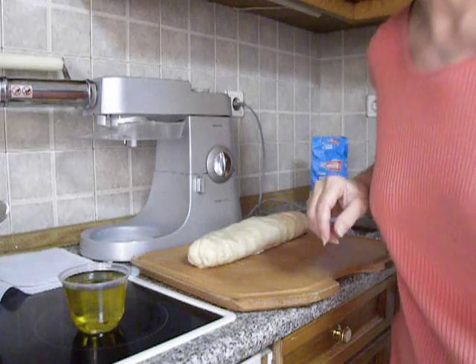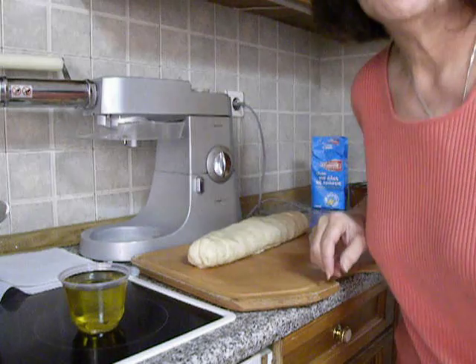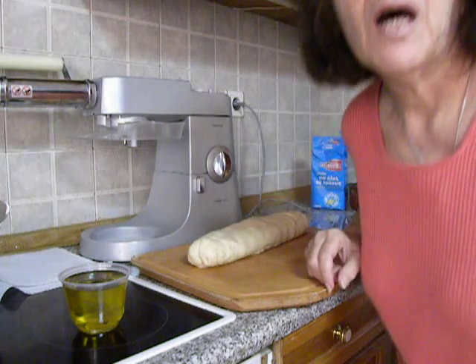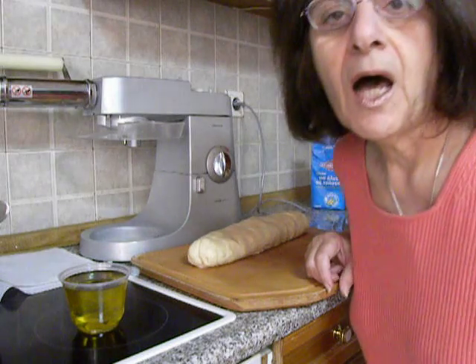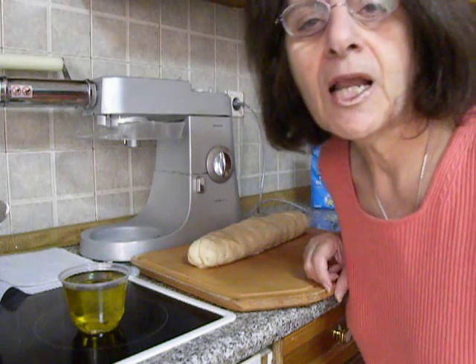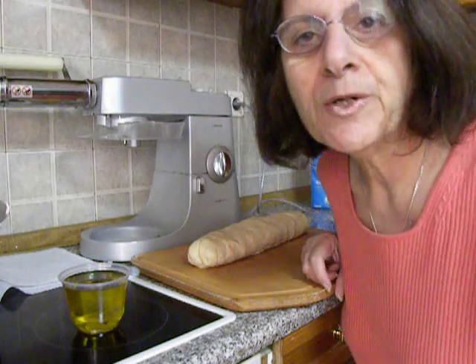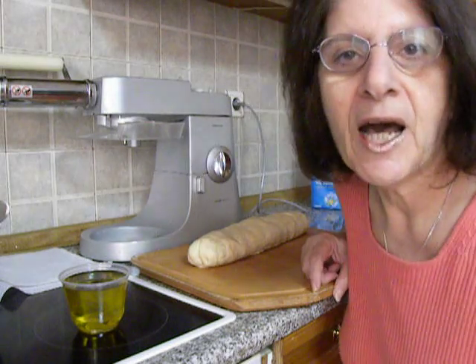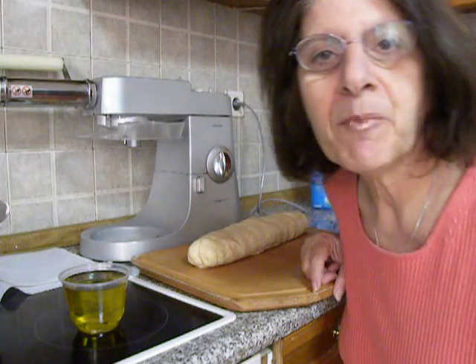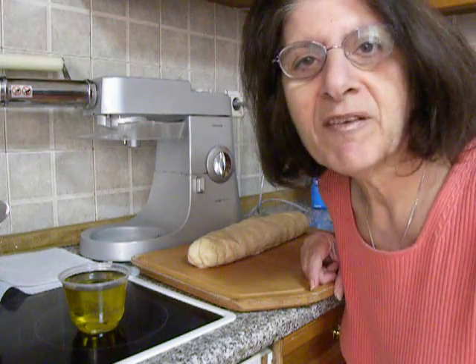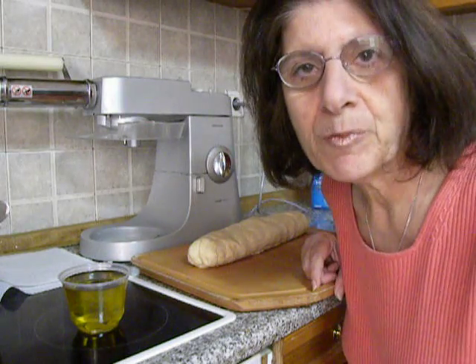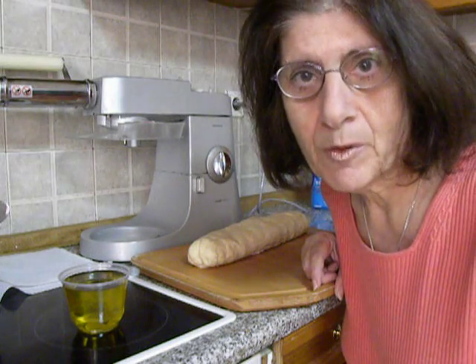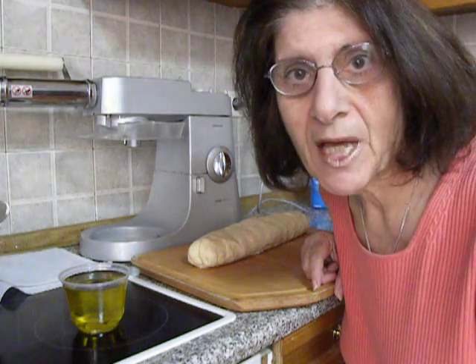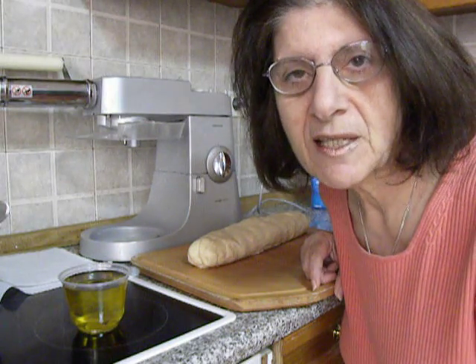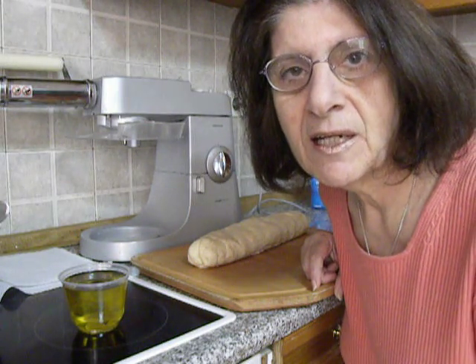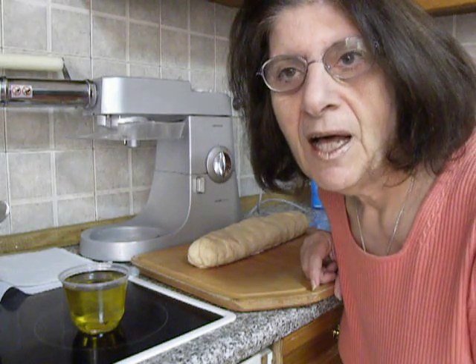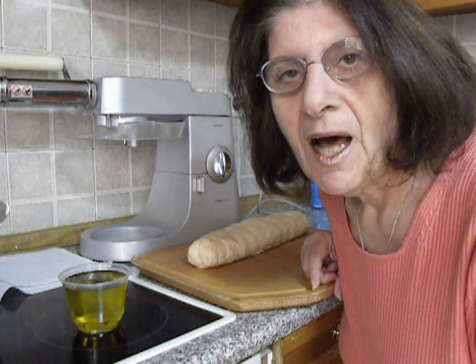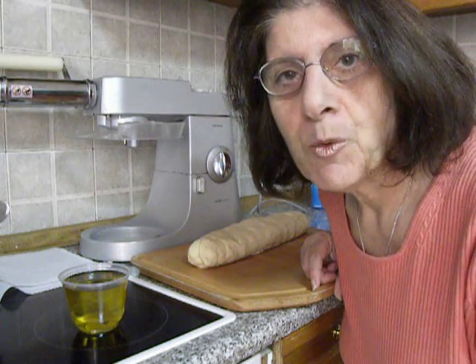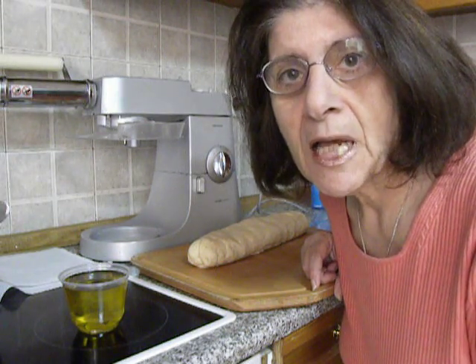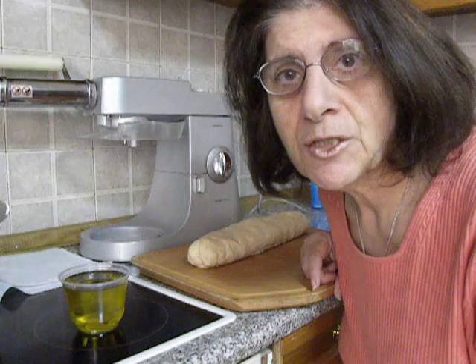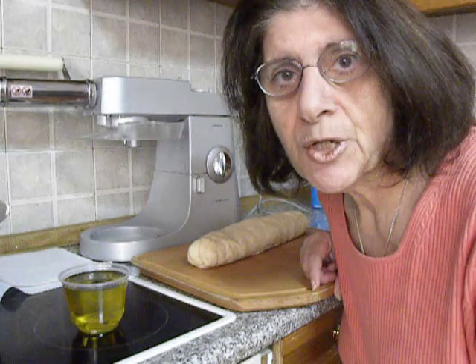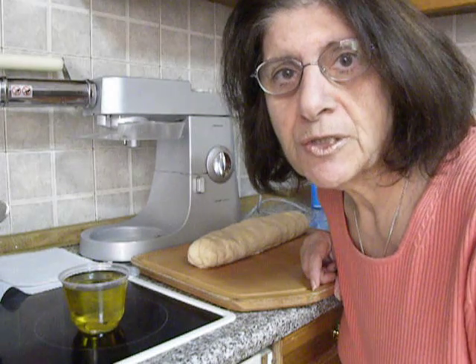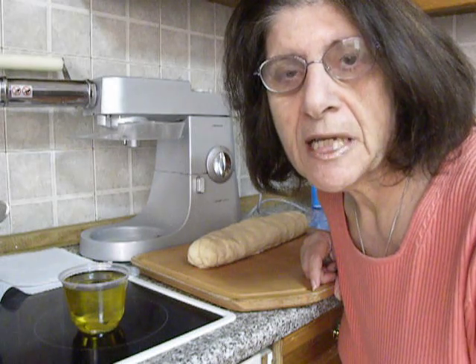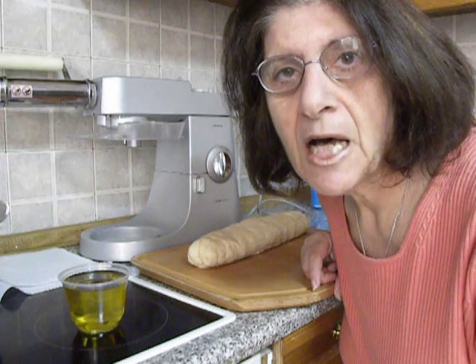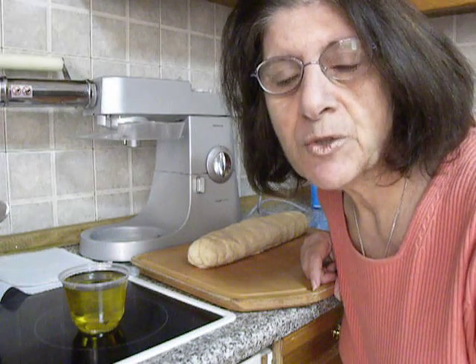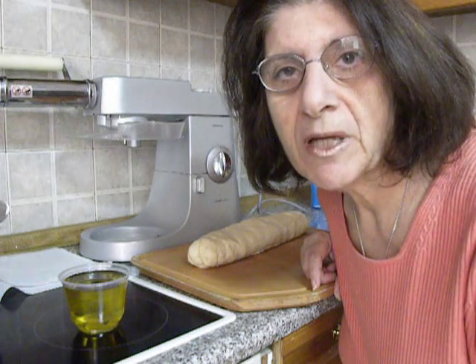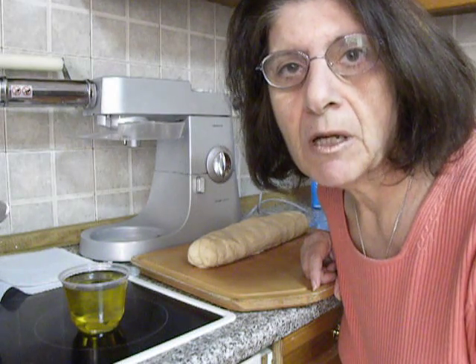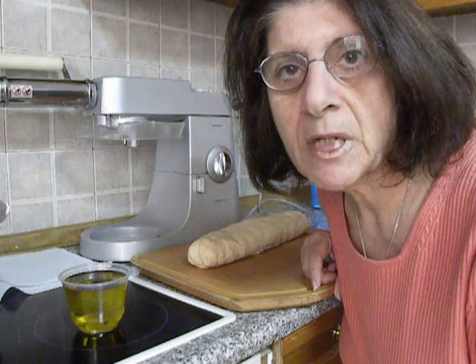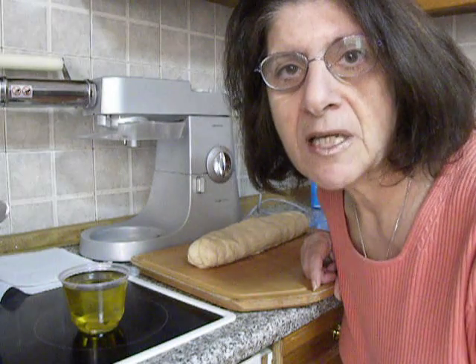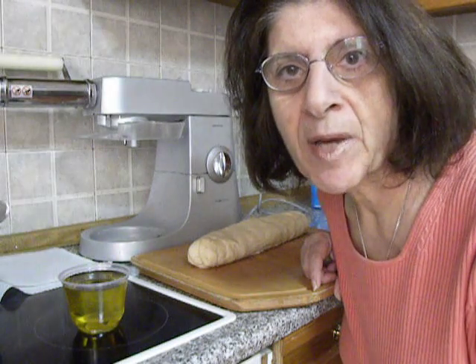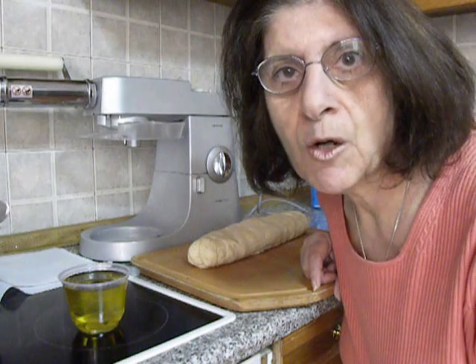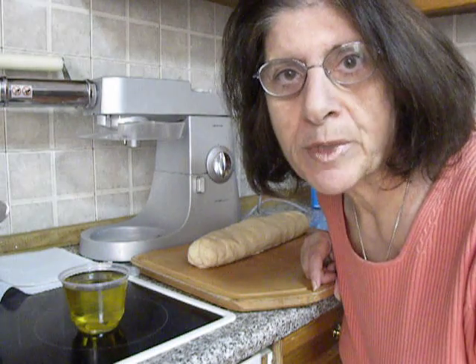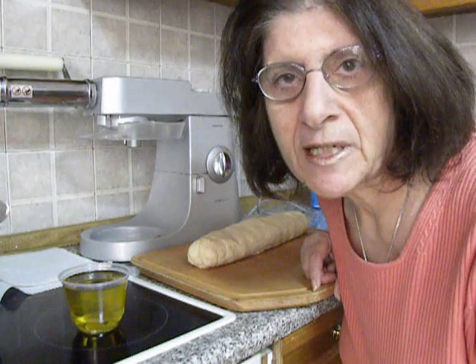Hello, I am Ivy from Kopiaste. I would like to show you today how to make Greek Spanakopita.